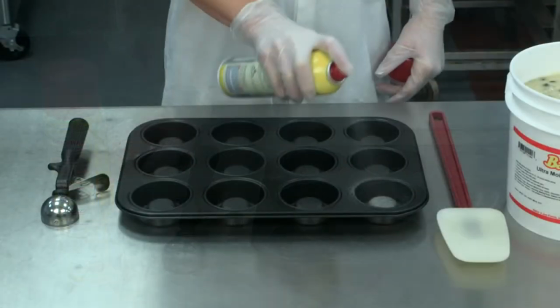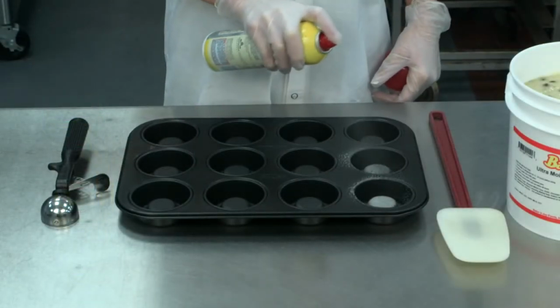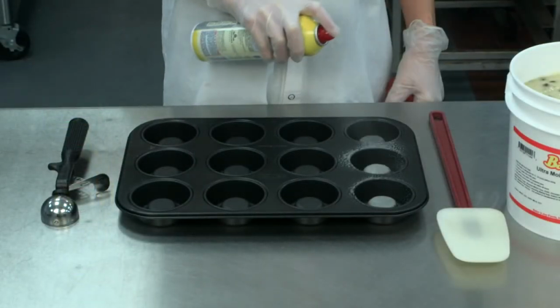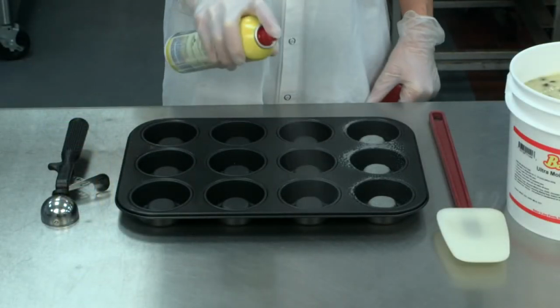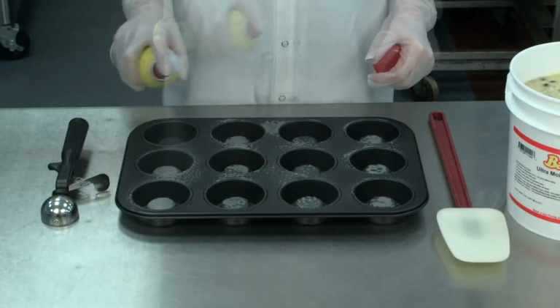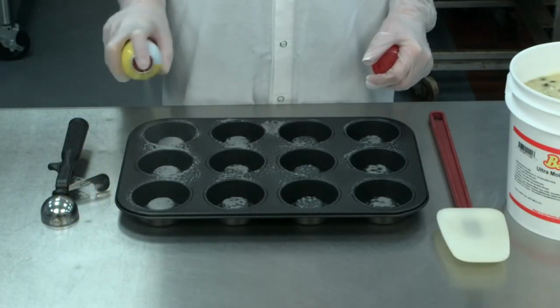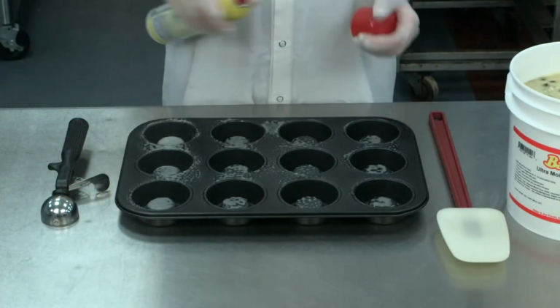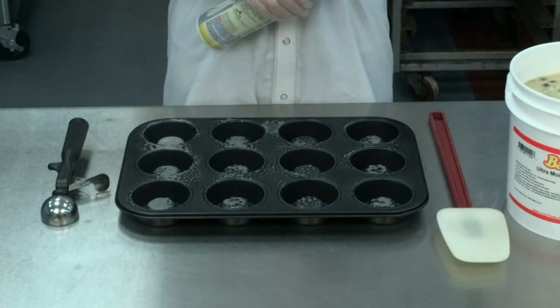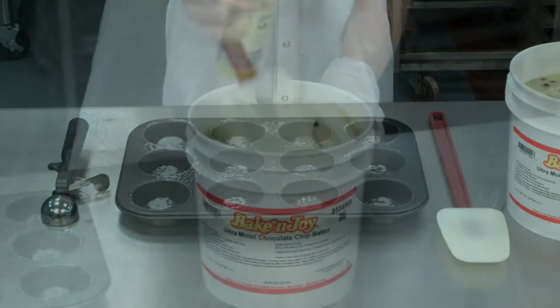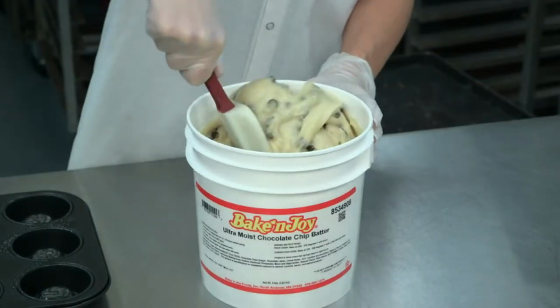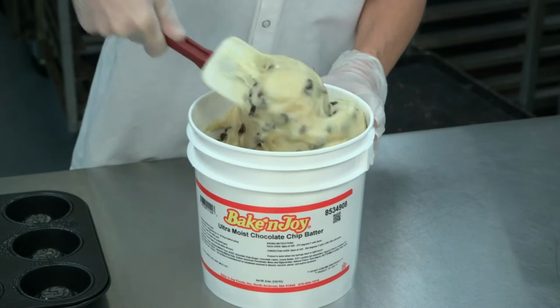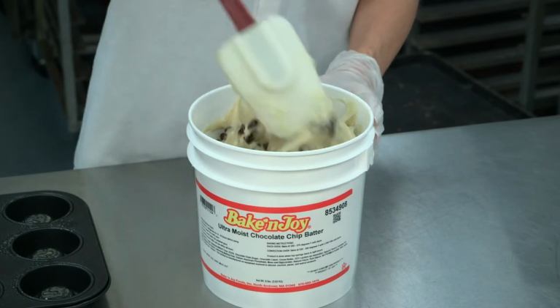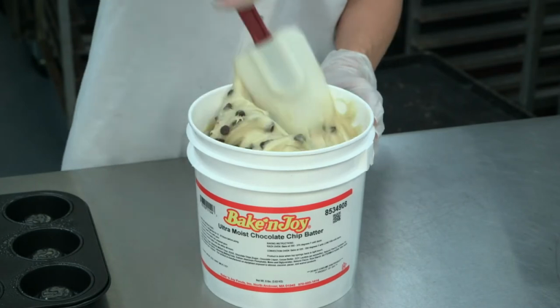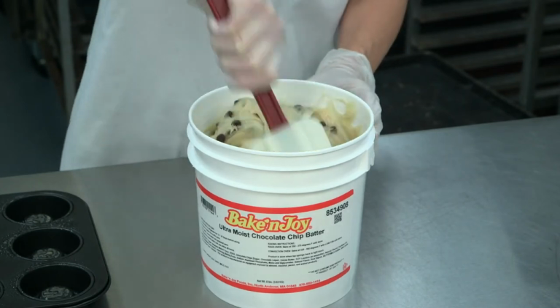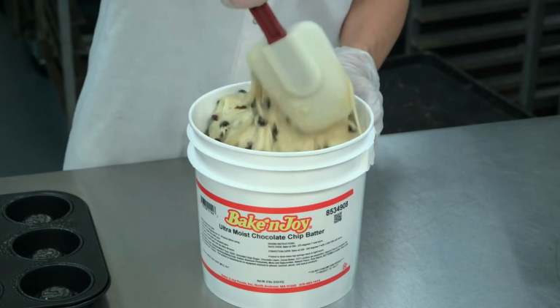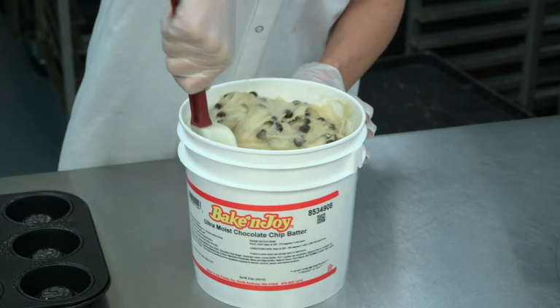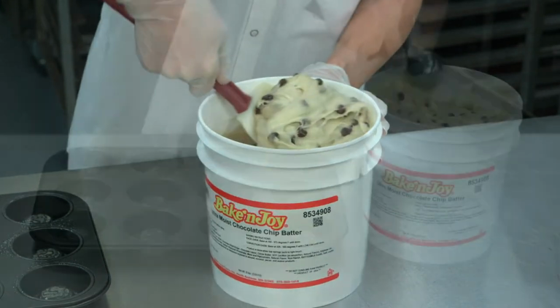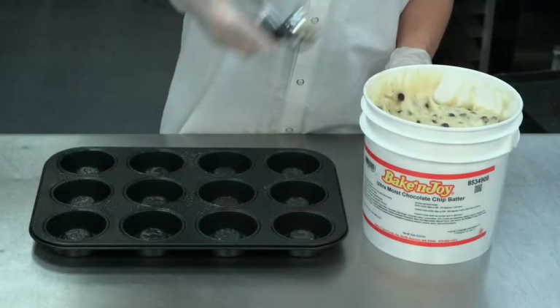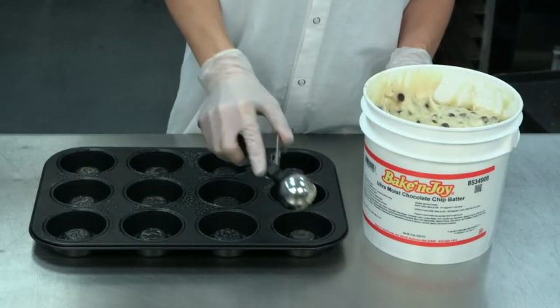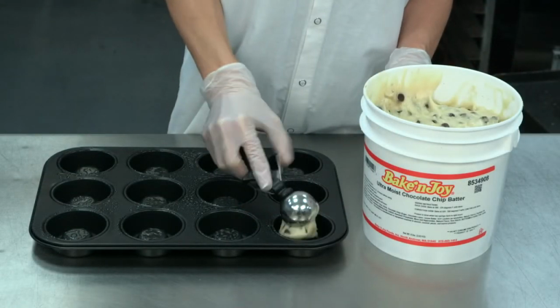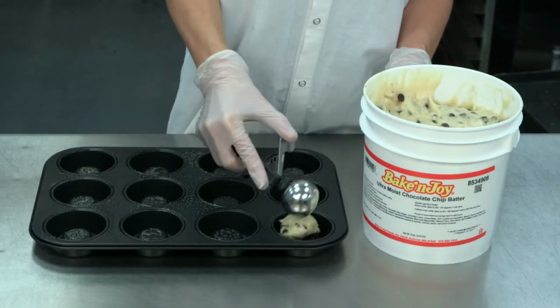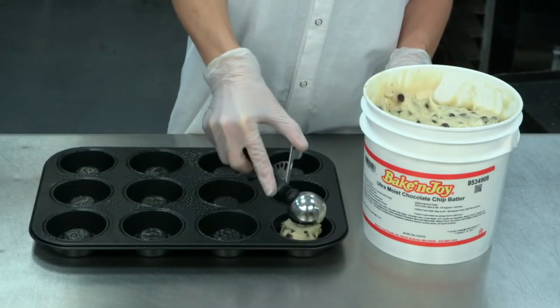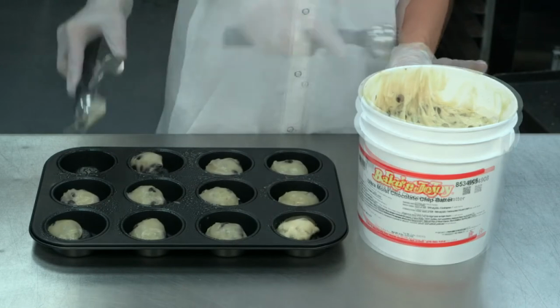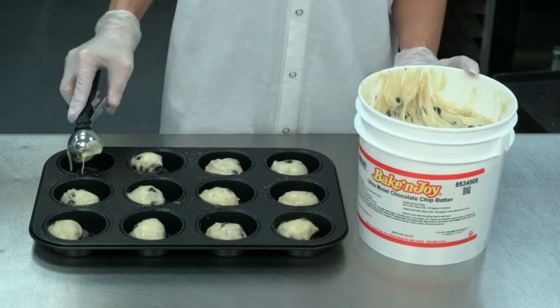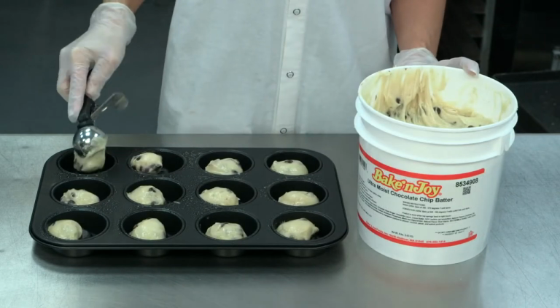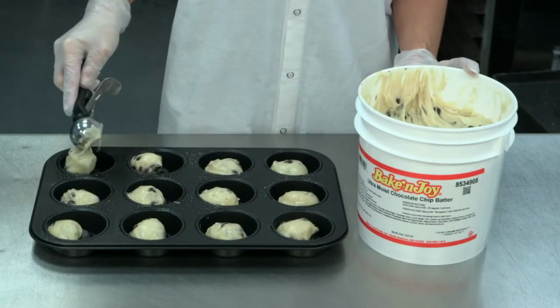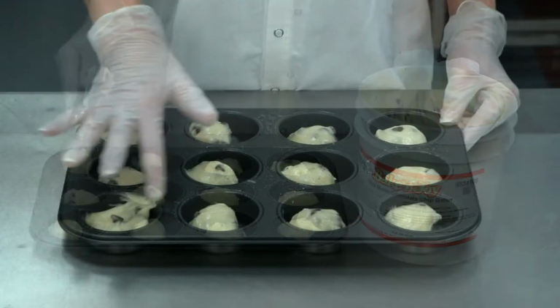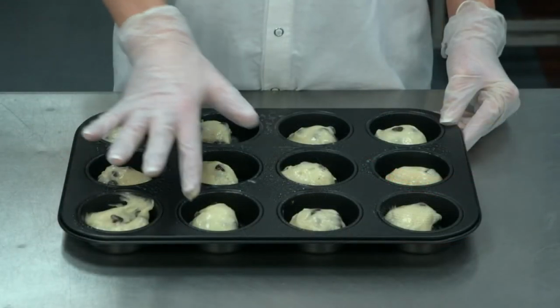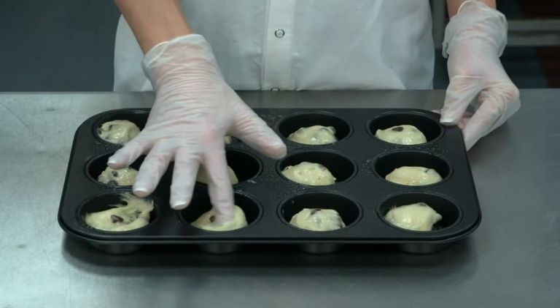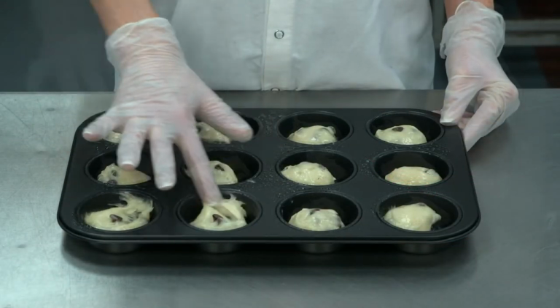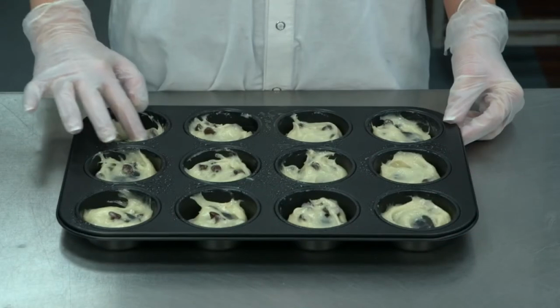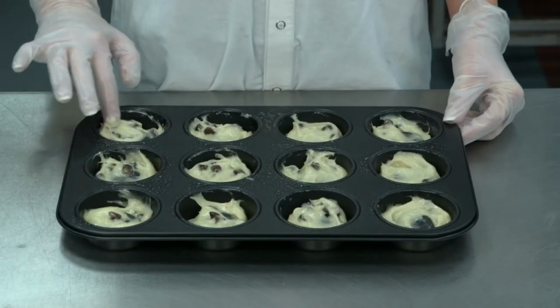Be sure to coat each cavity completely with pan spray. After opening your pail, gently fold the batter and scoop into the pan. Be sure to smooth the top with your finger for even baking.